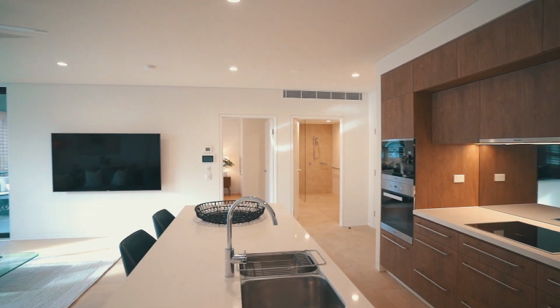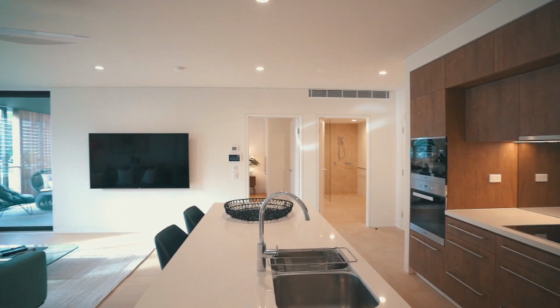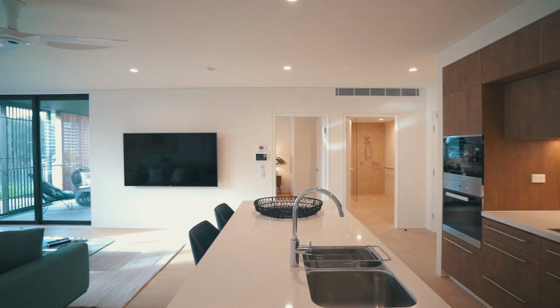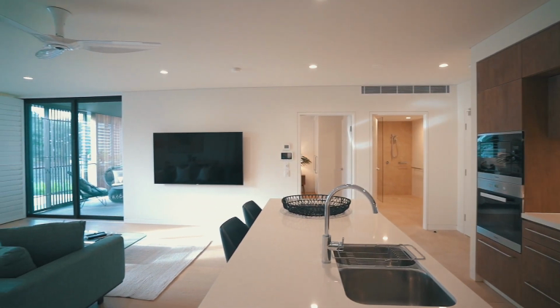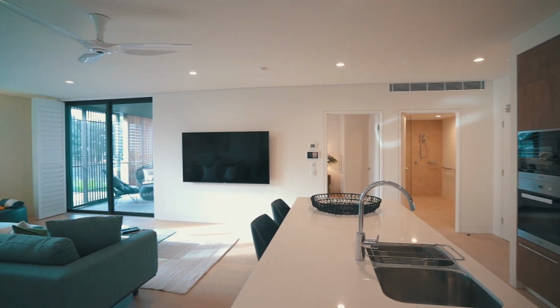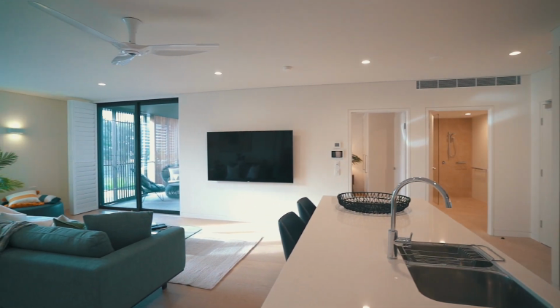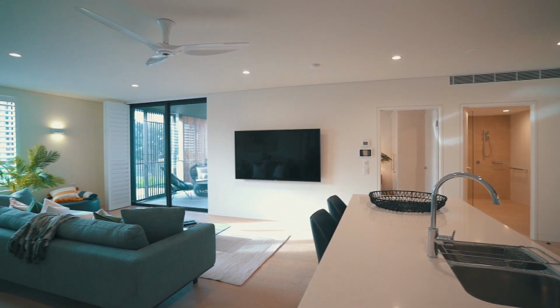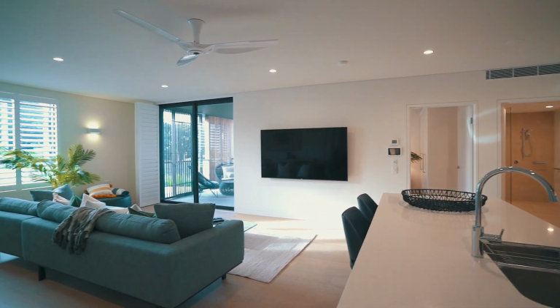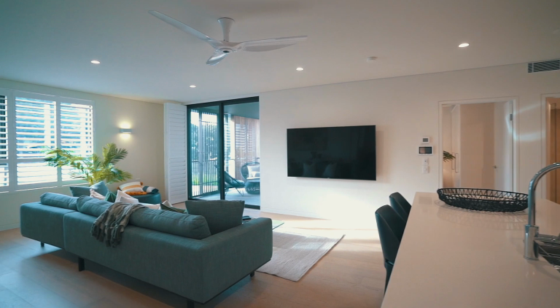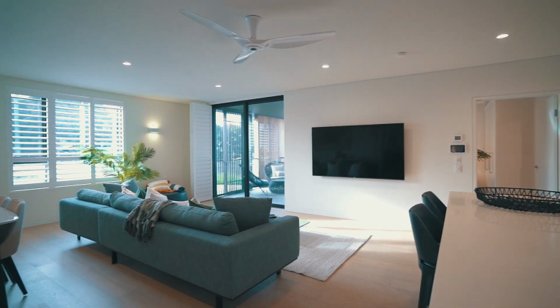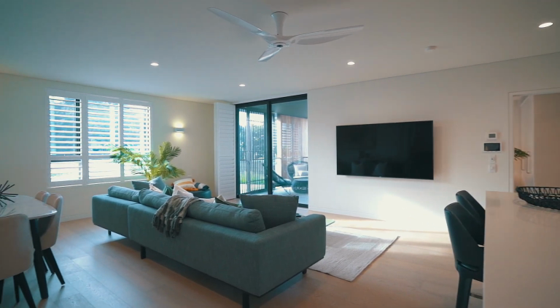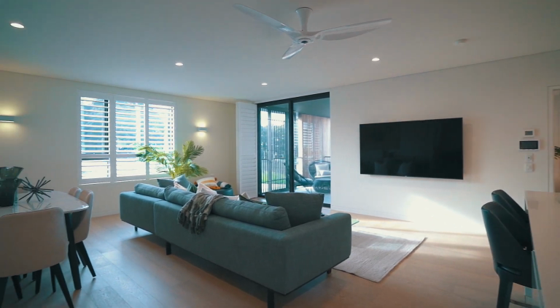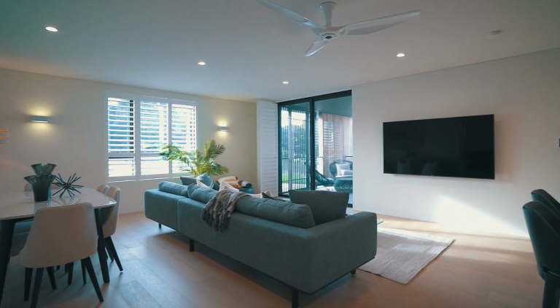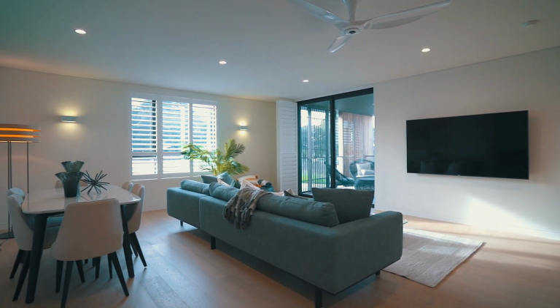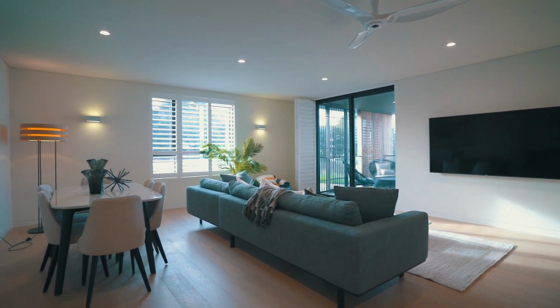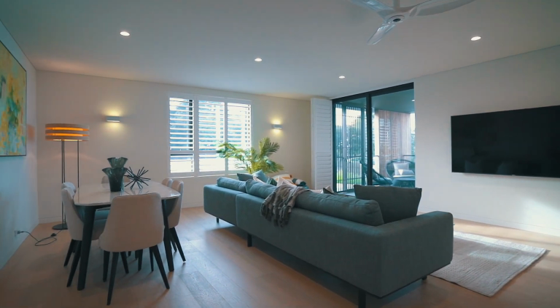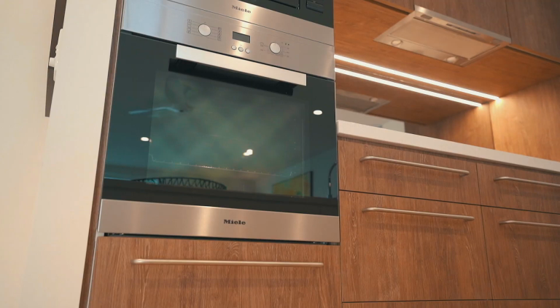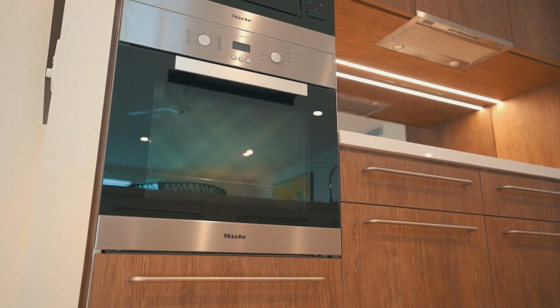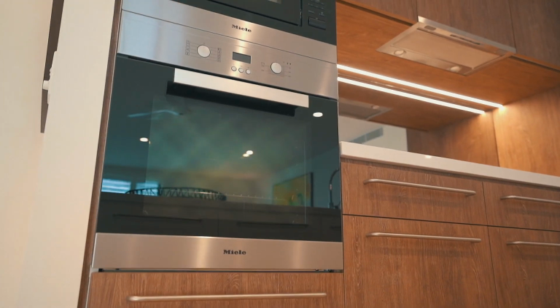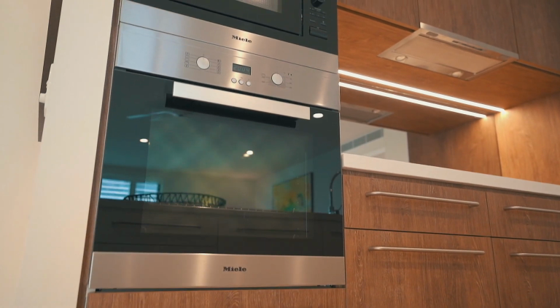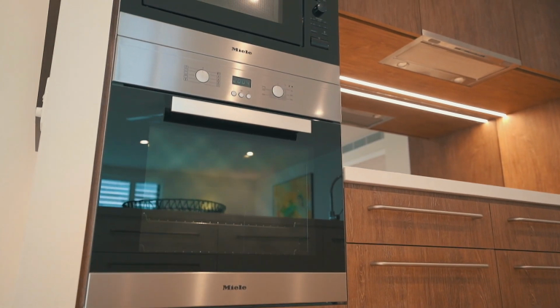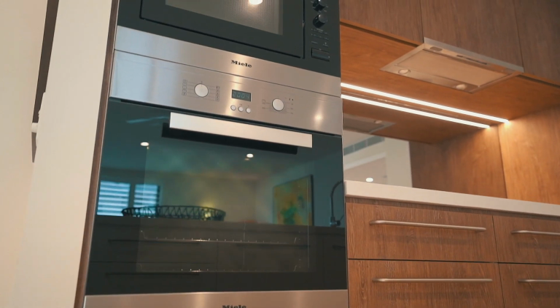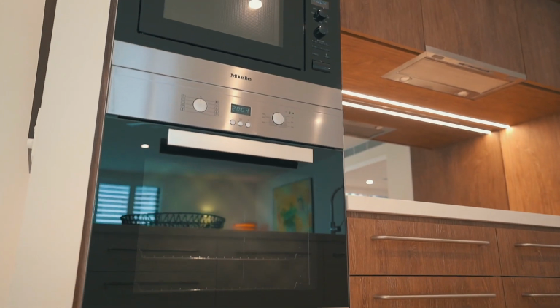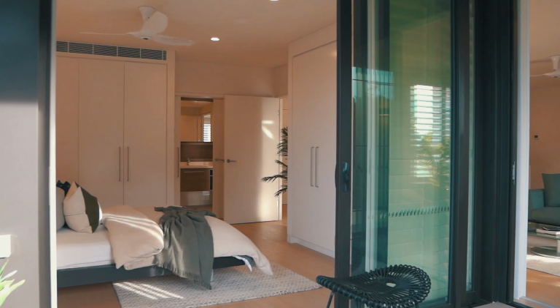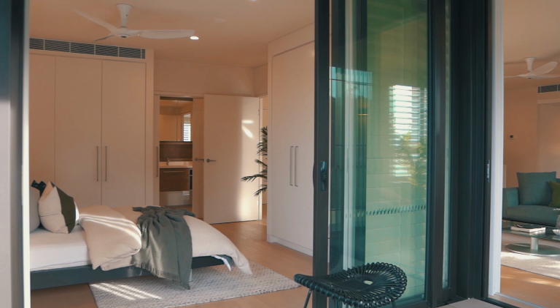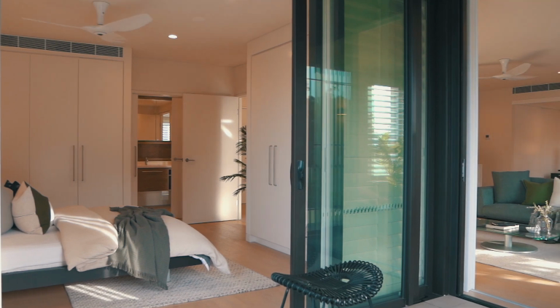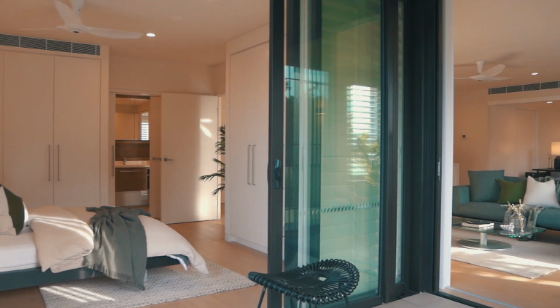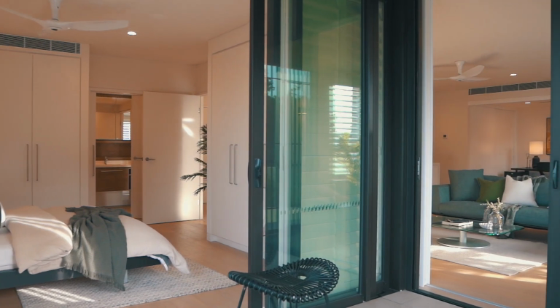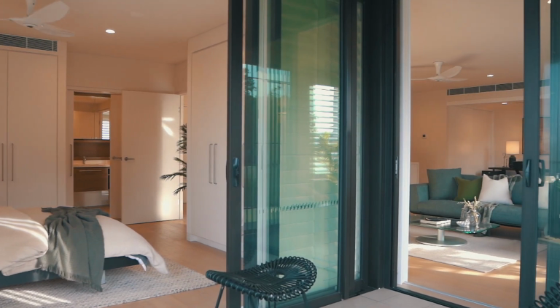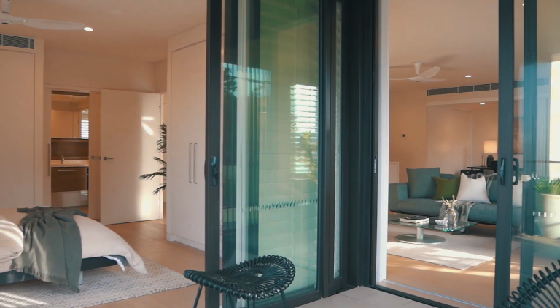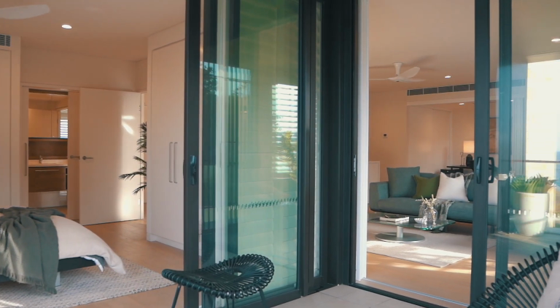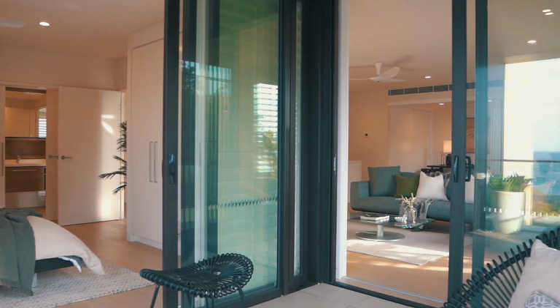This apartment in particular is beautifully appointed with ample storage, state-of-the-art appliances, spacious living rooms and light filled with ocean views.